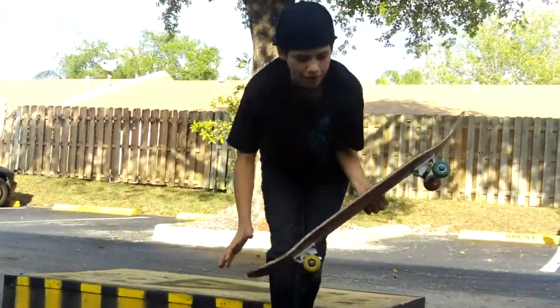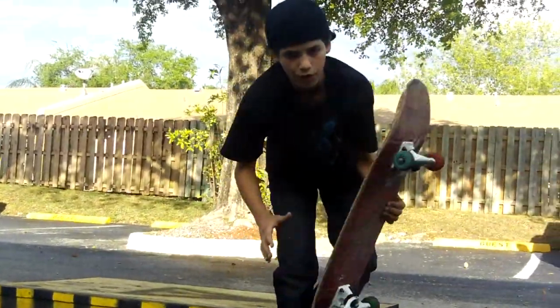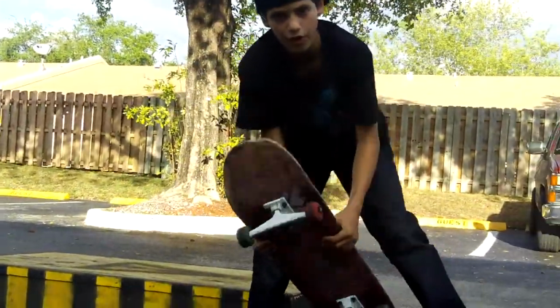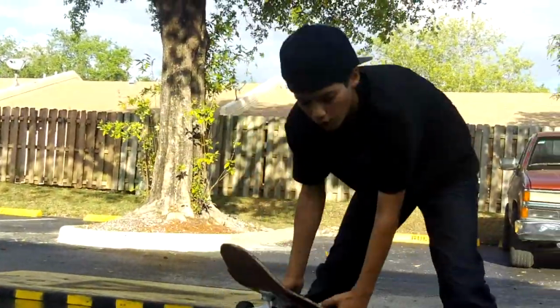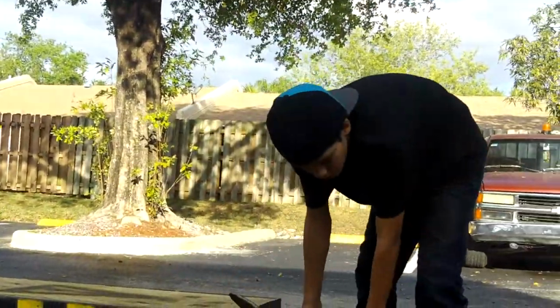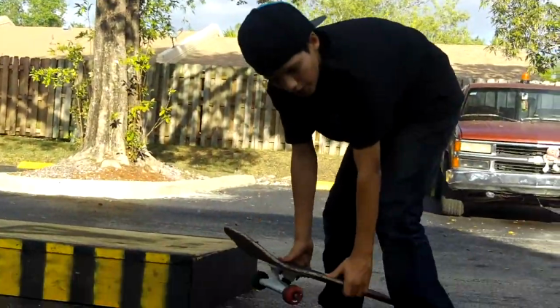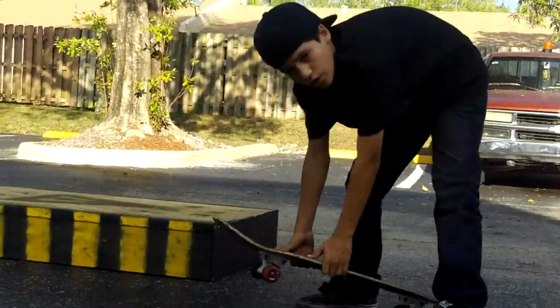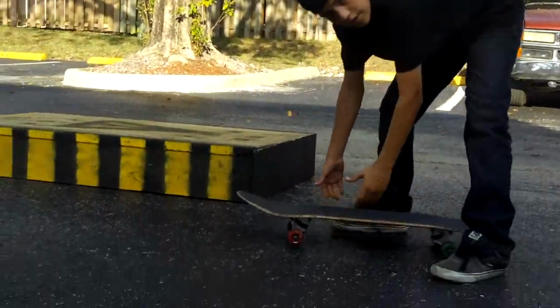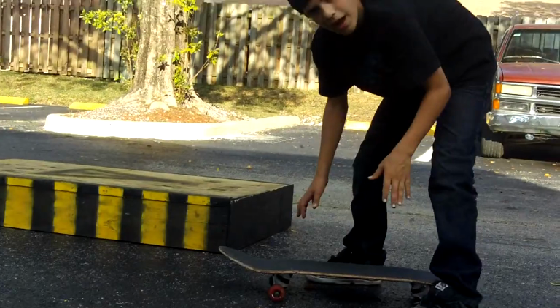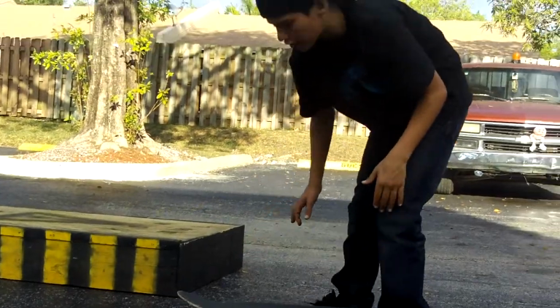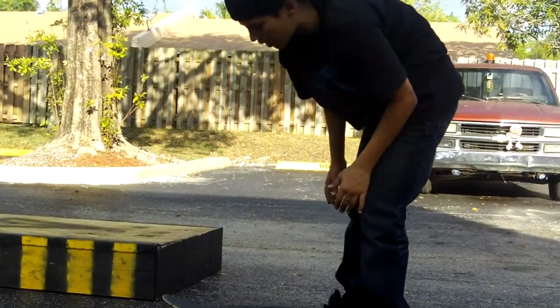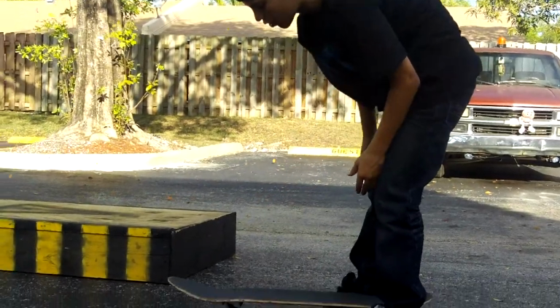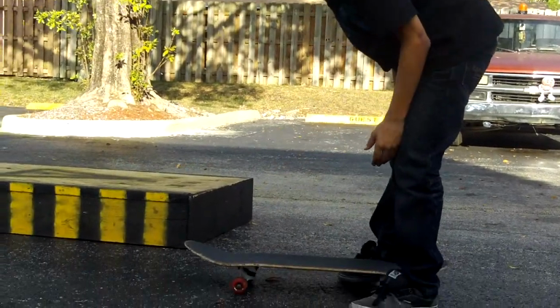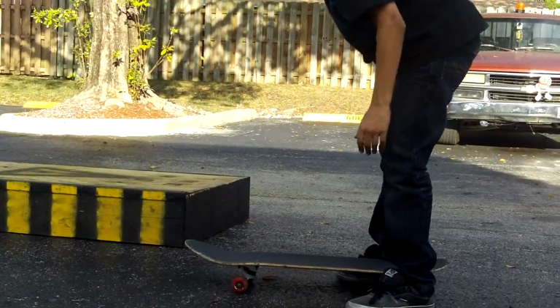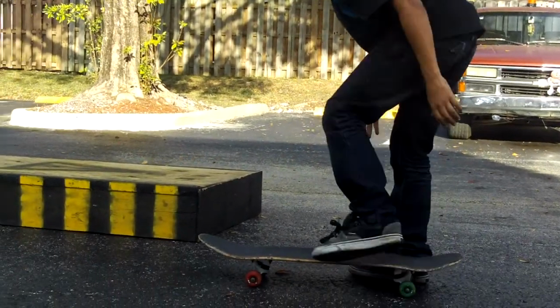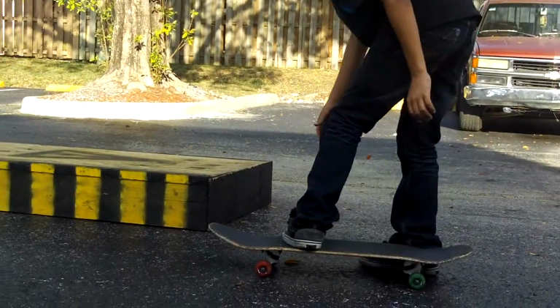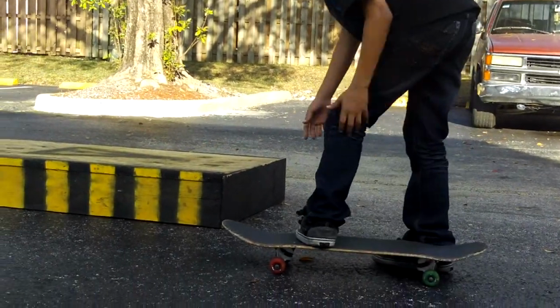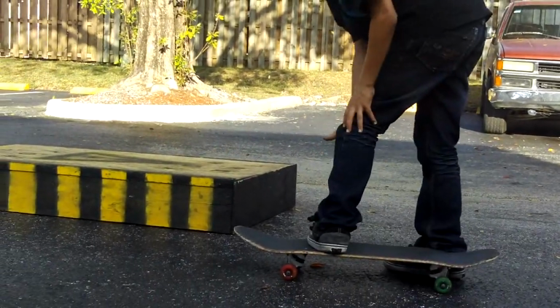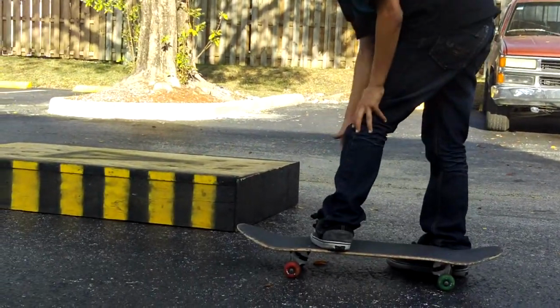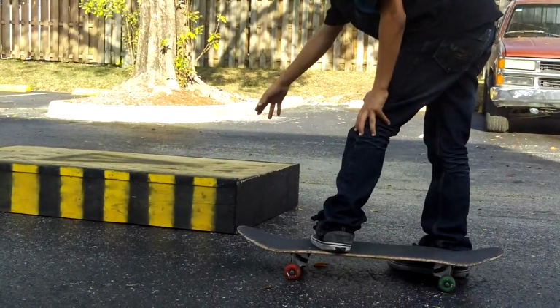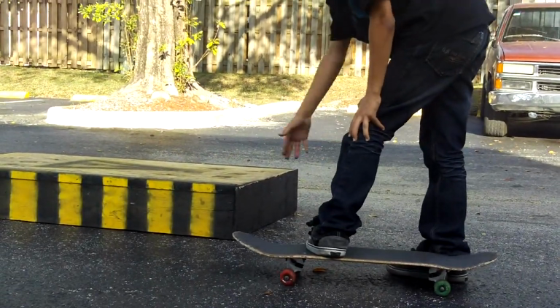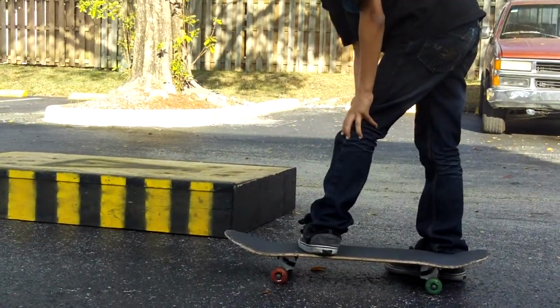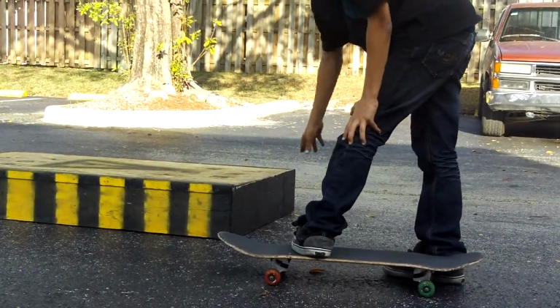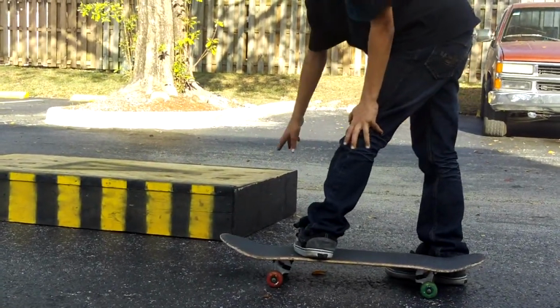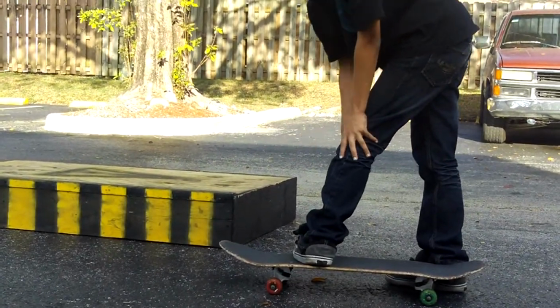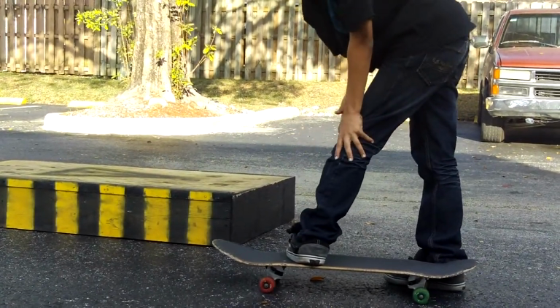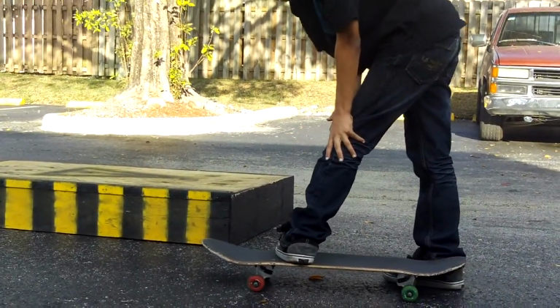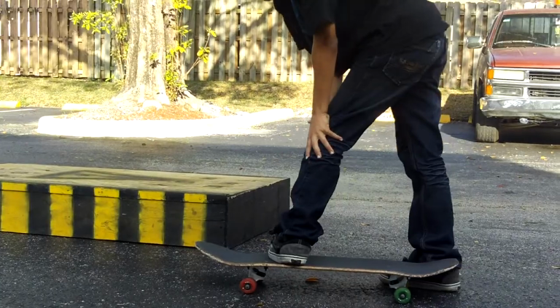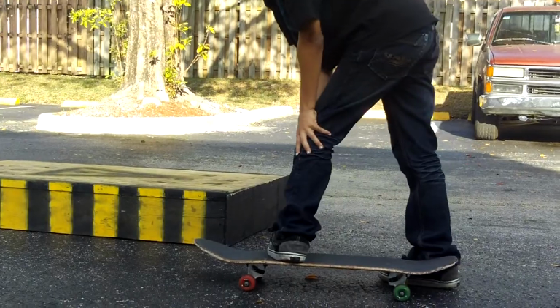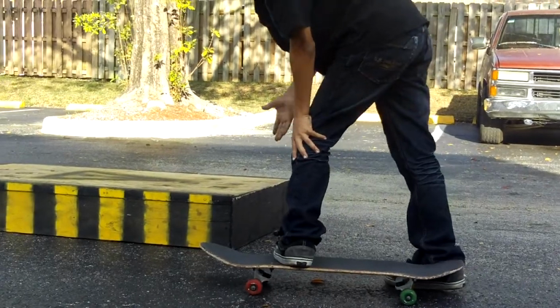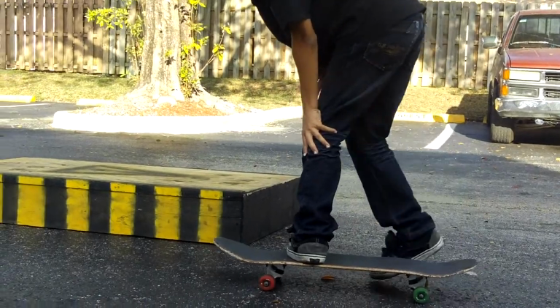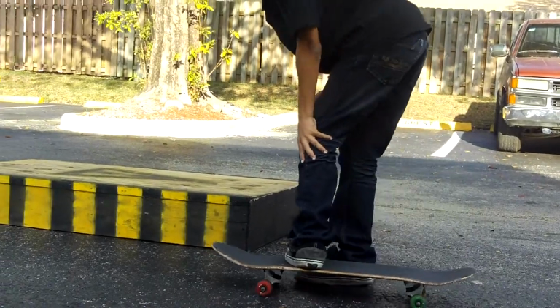When you're going to the rail, it doesn't matter if you're regular or goofy — make sure that your toes are pointing to the rail. That's the right way to do it.